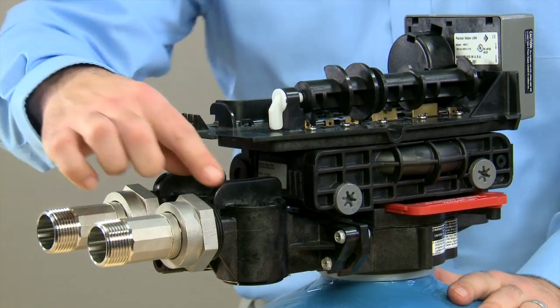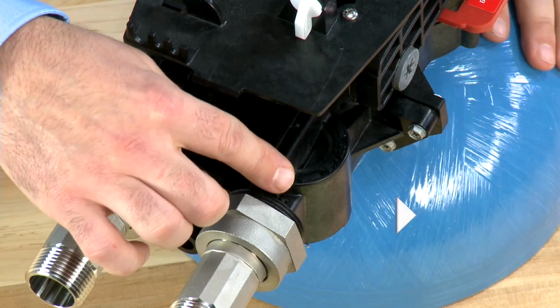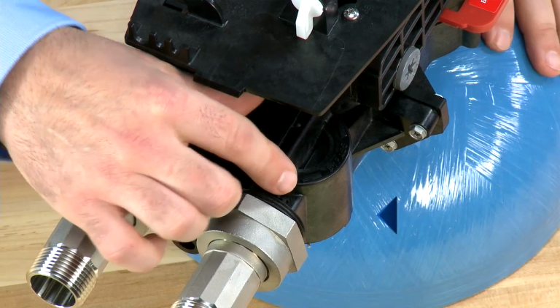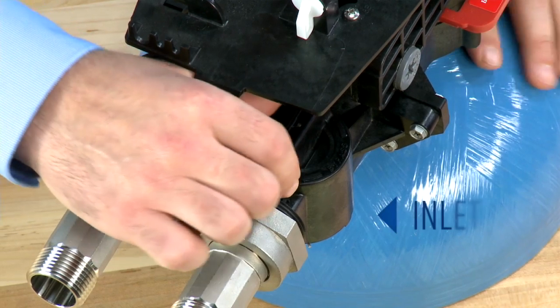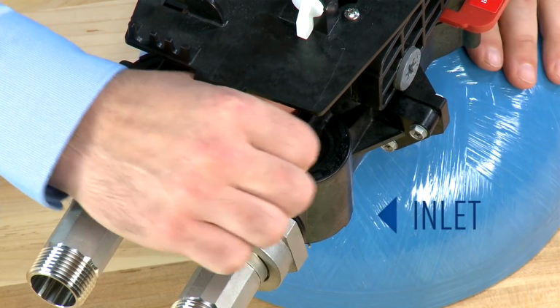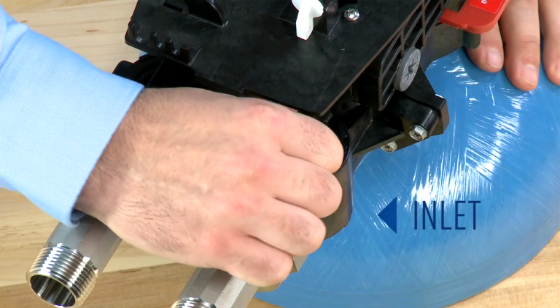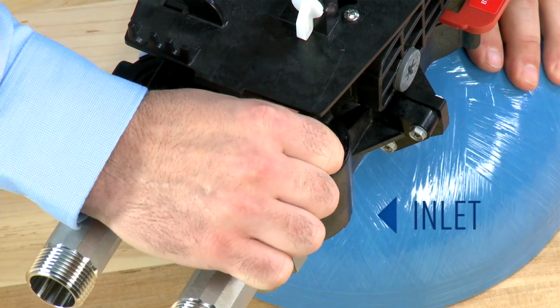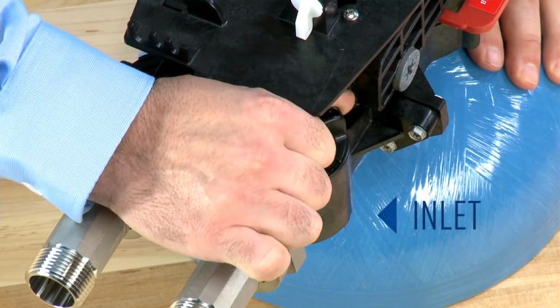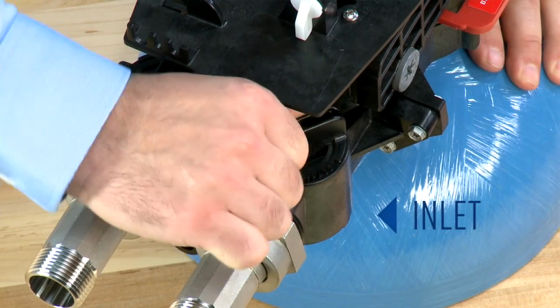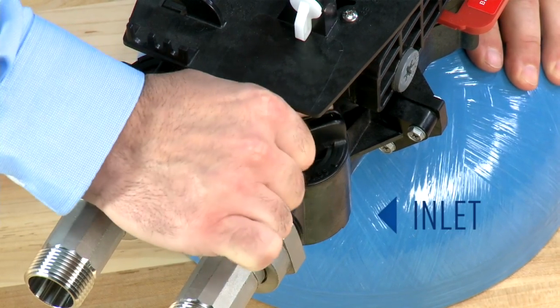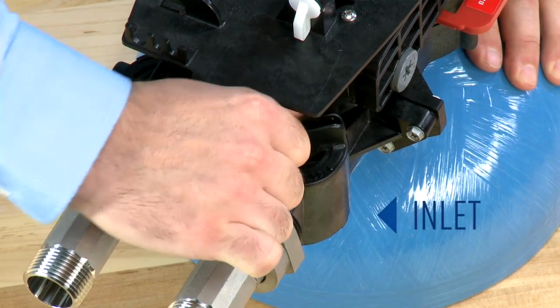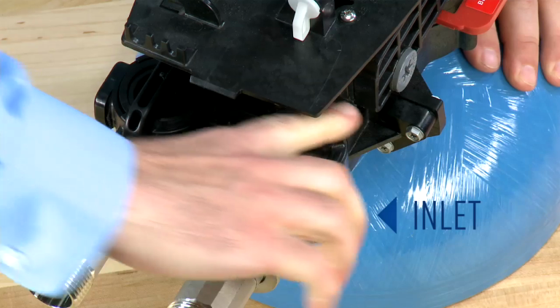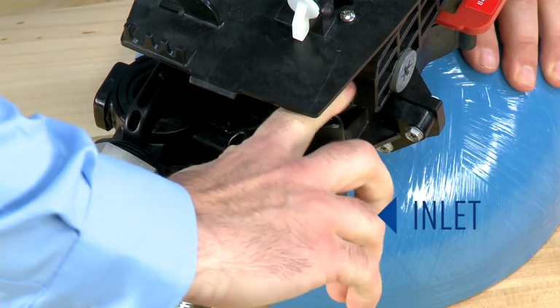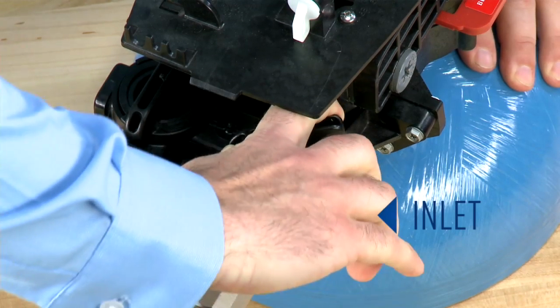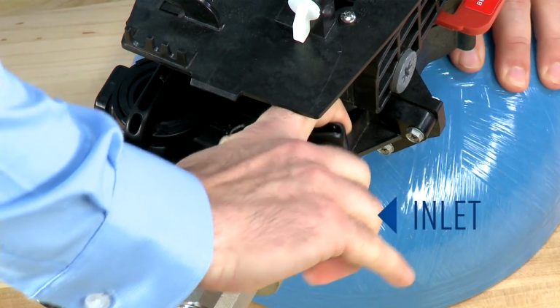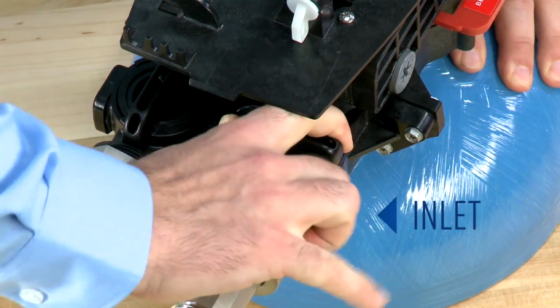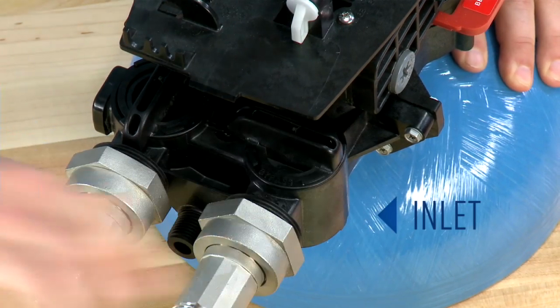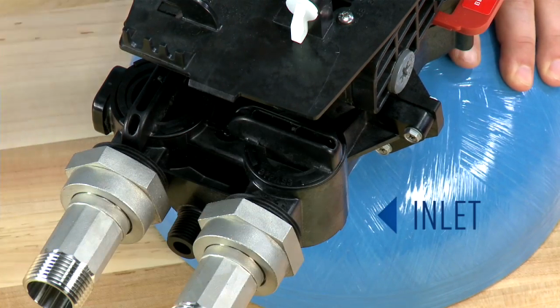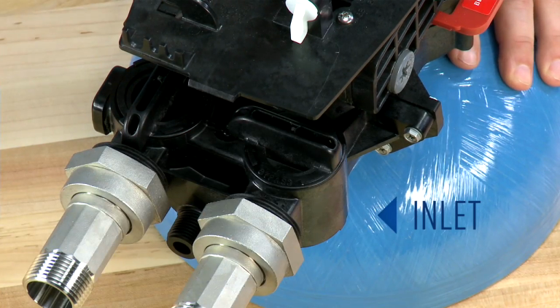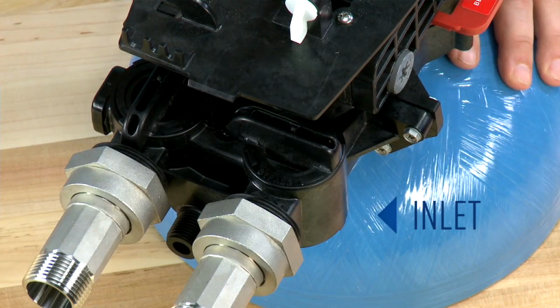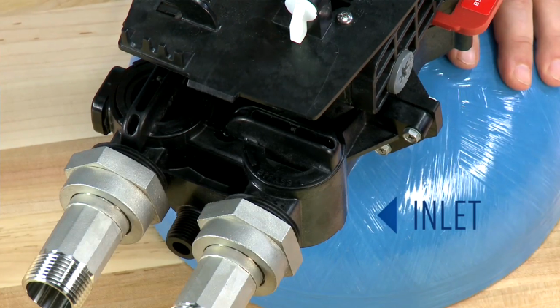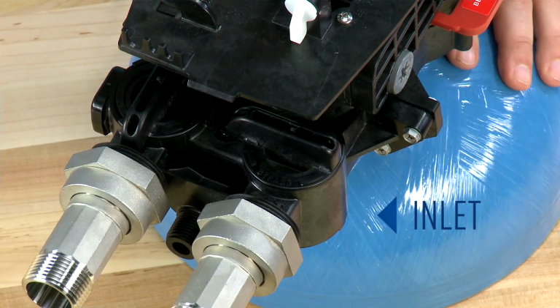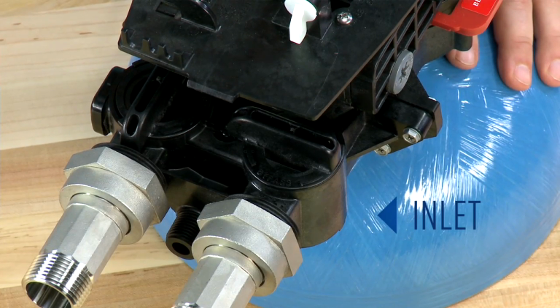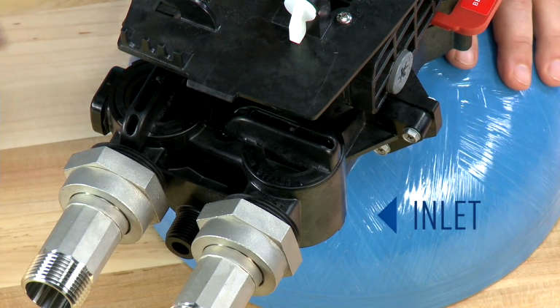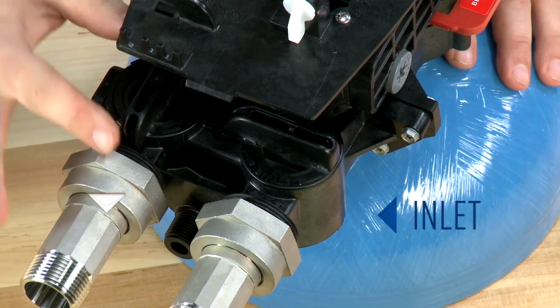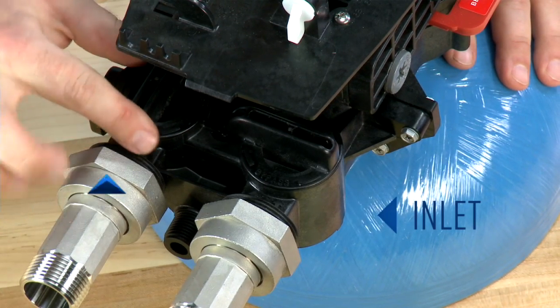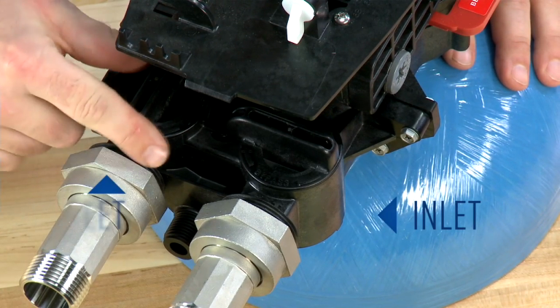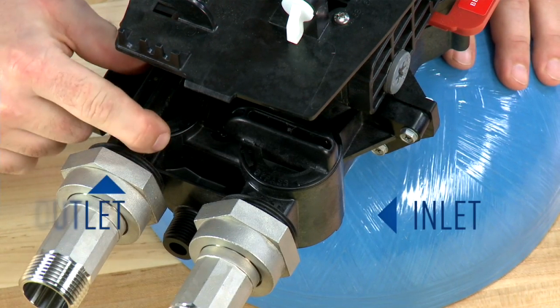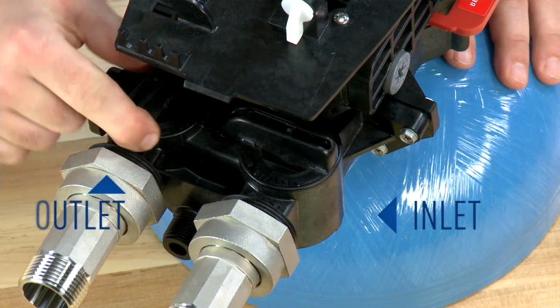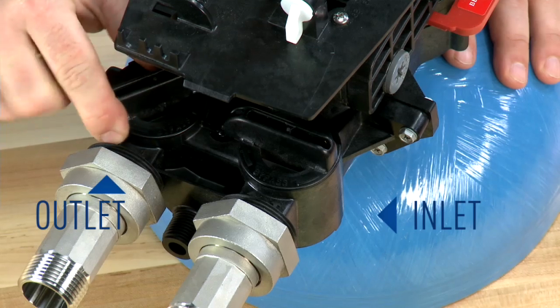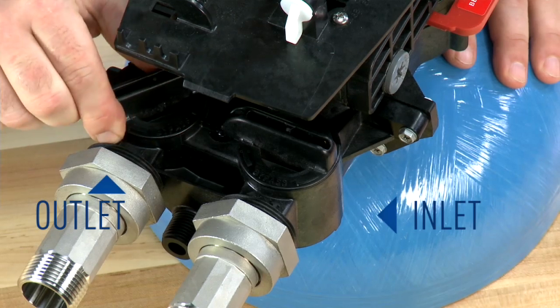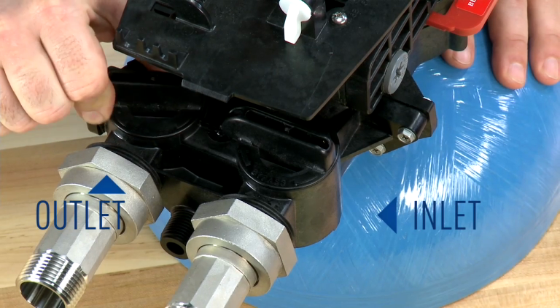Water will be running to drain and we will rotate the inlet until it is fully closed. Once fully closed, the drain water will slow down and we can close the outlet on this valve.